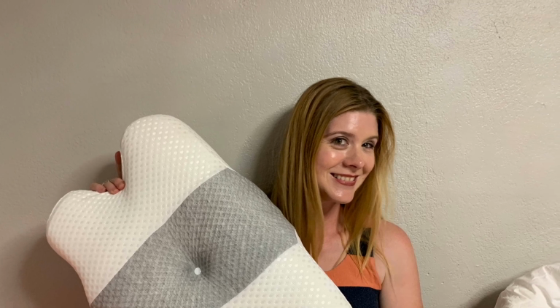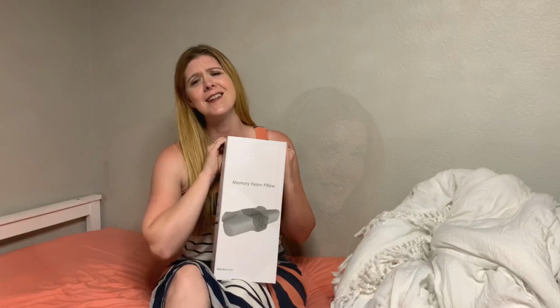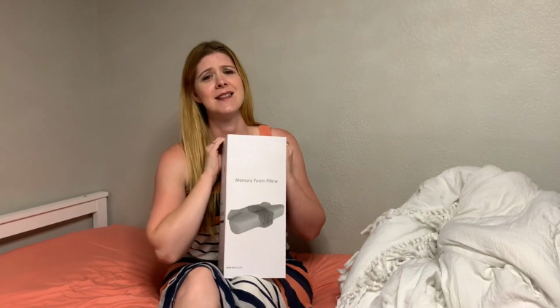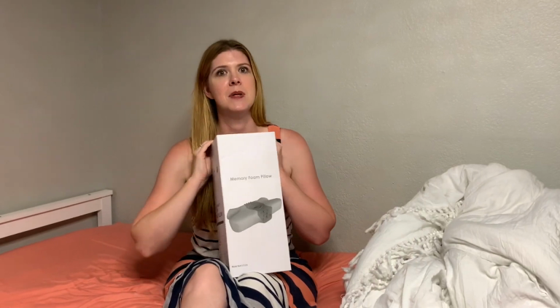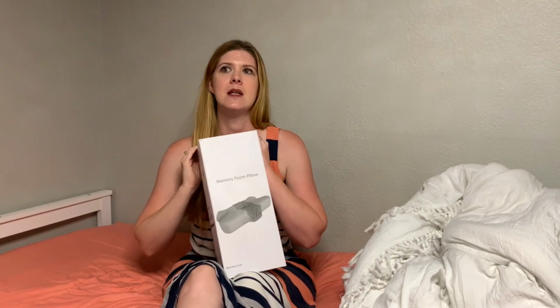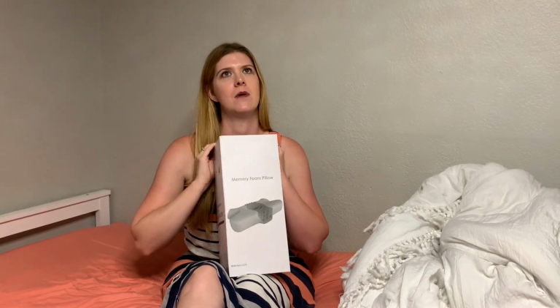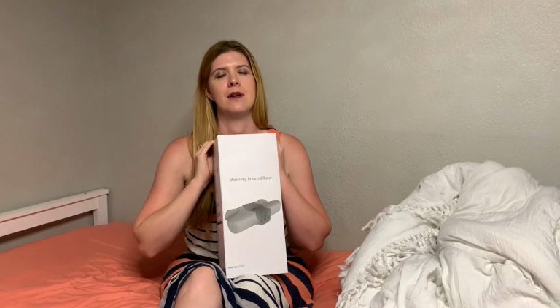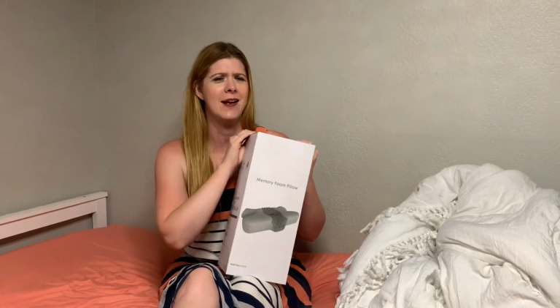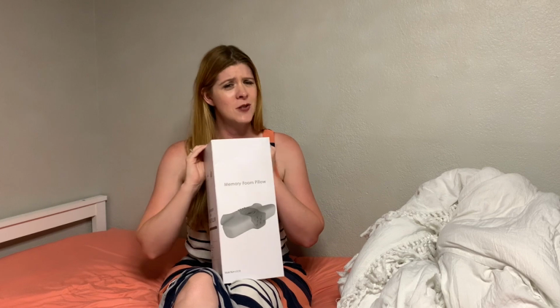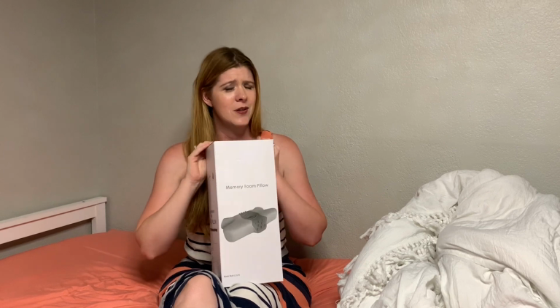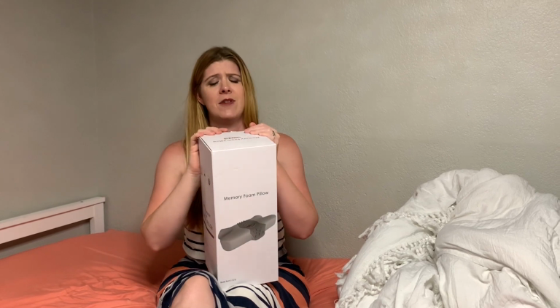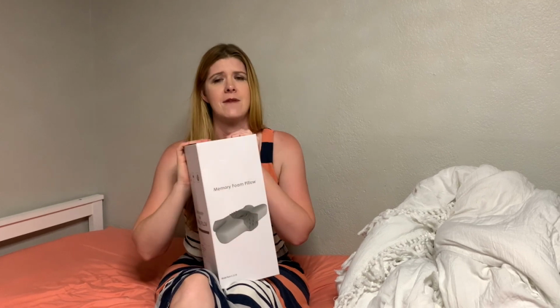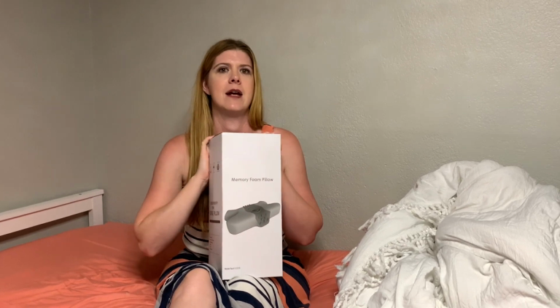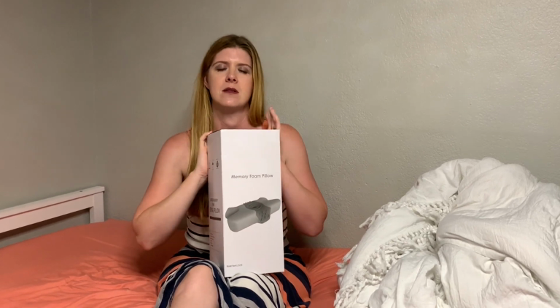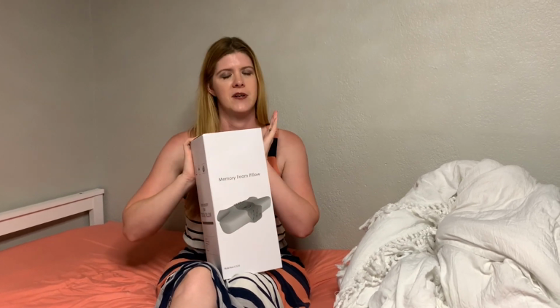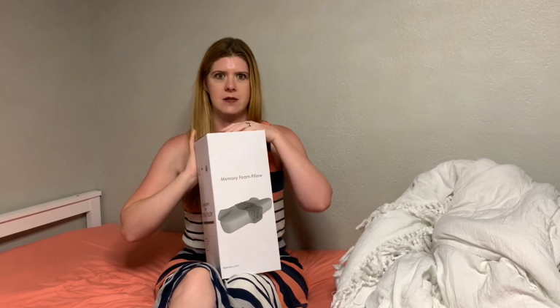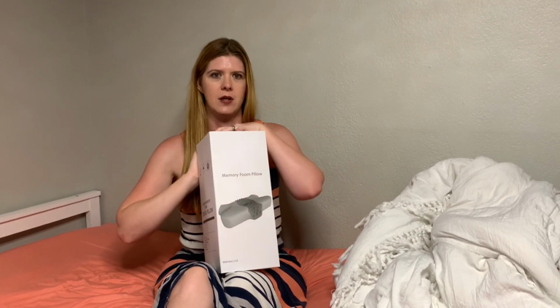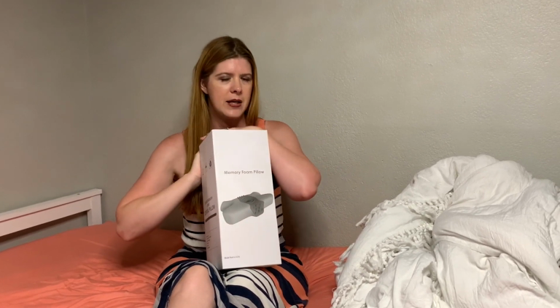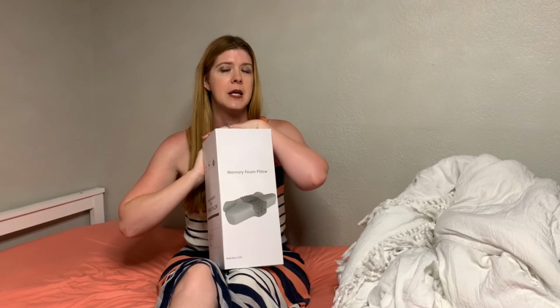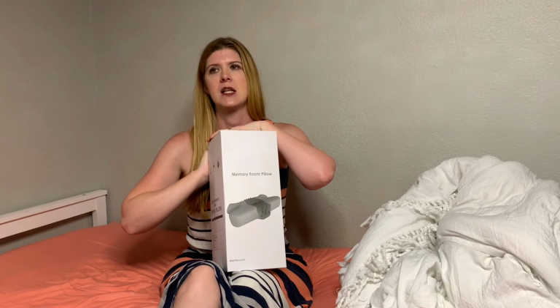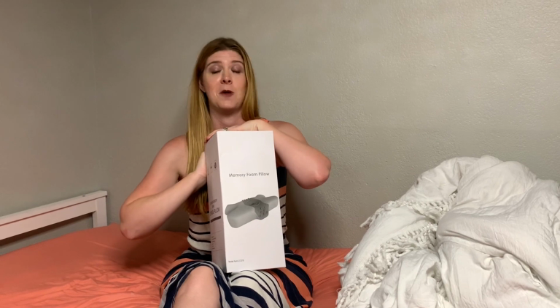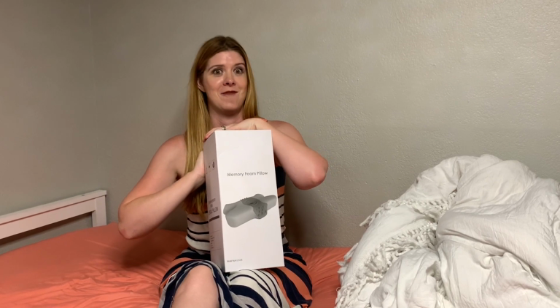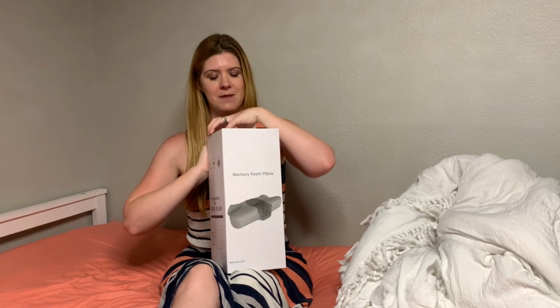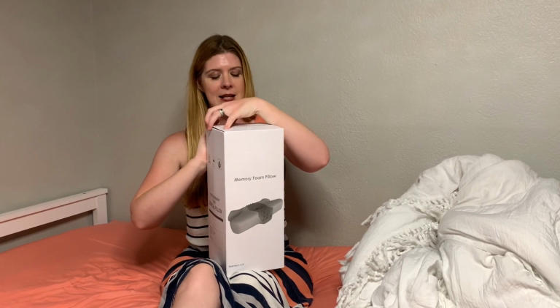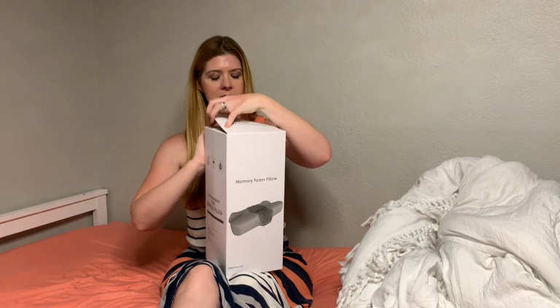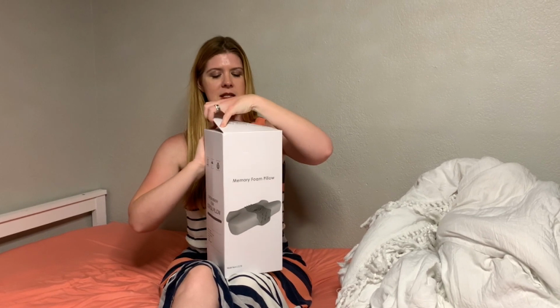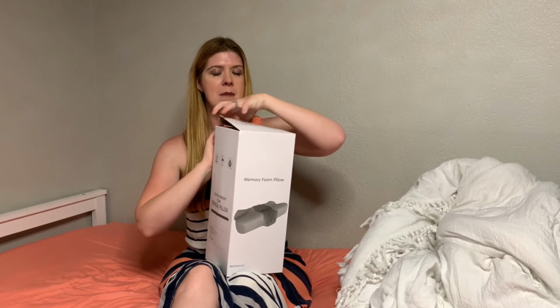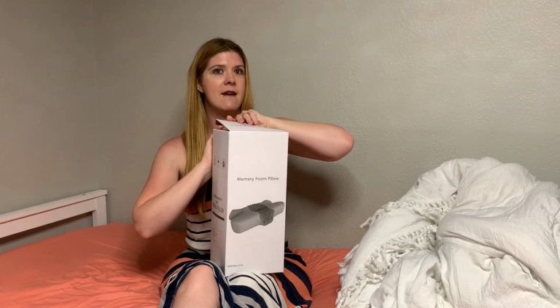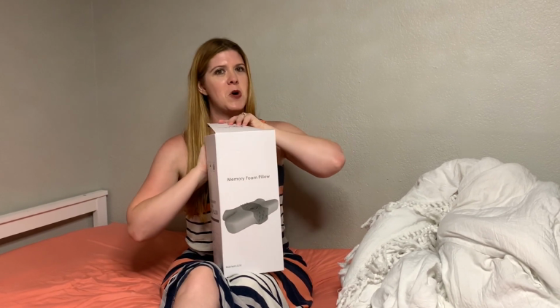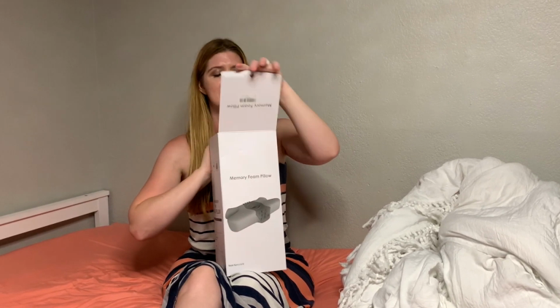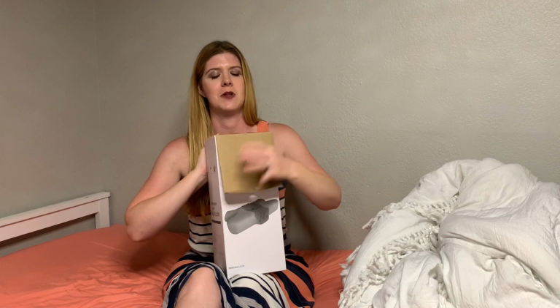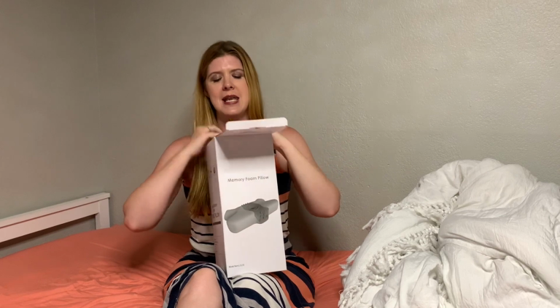Getting a good night's sleep is so important, and as you get older you've got to have your neck in just the perfect position or you will wake up feeling so uncomfortable. Let's check out this memory foam cervical neck pillow that was gifted to me so that I can do this video.